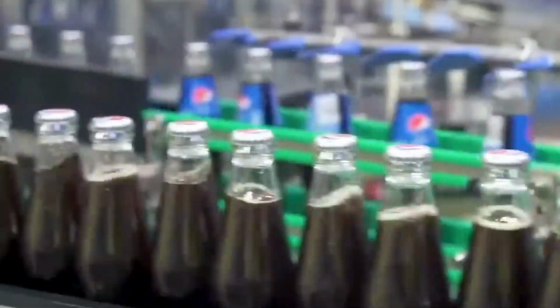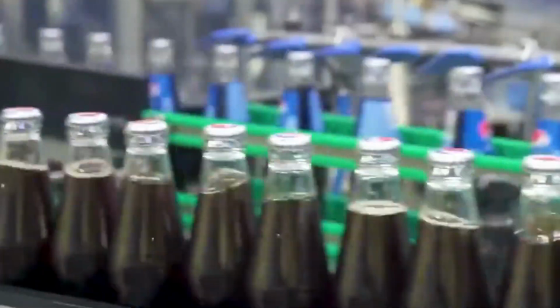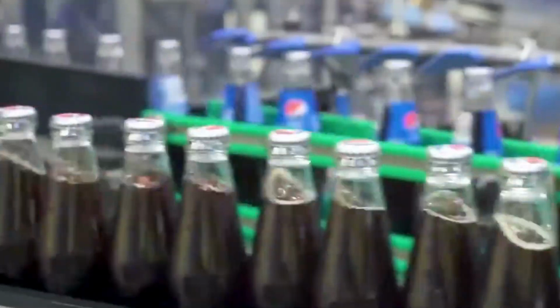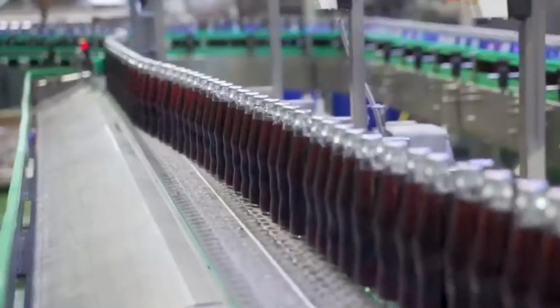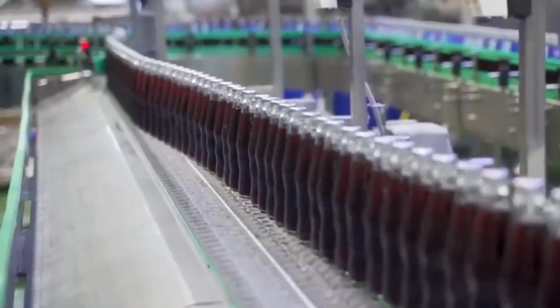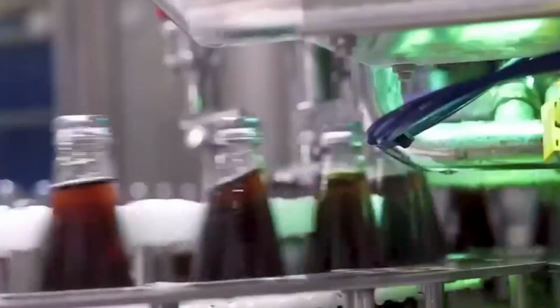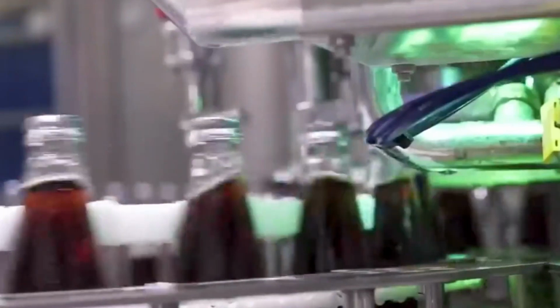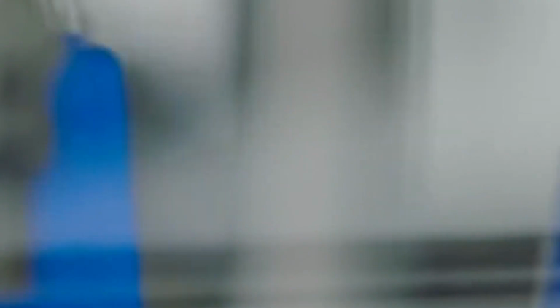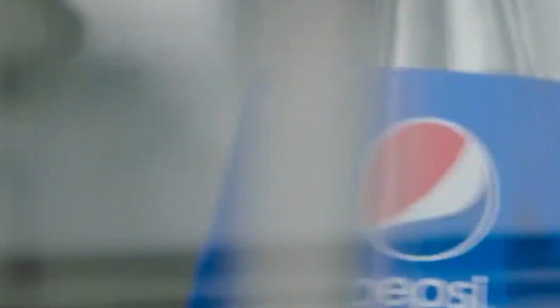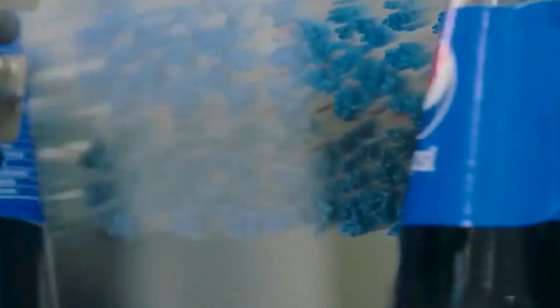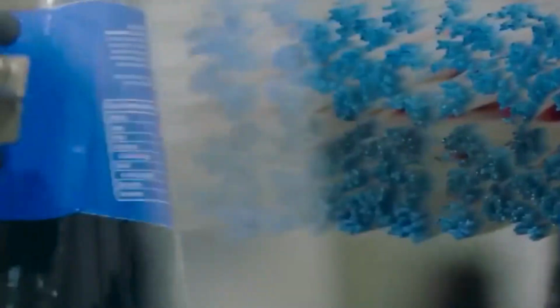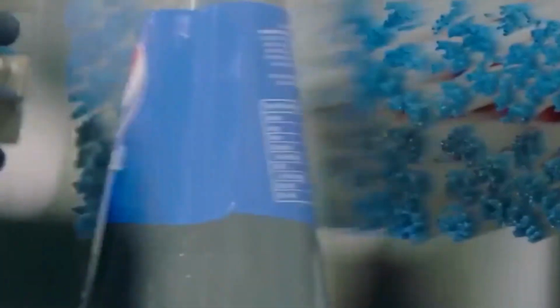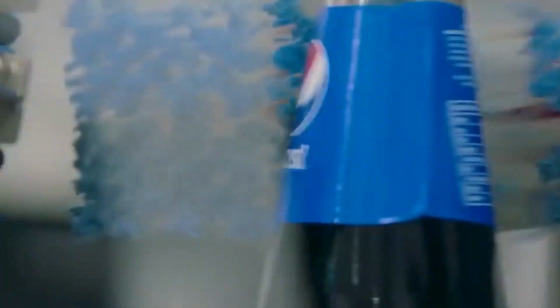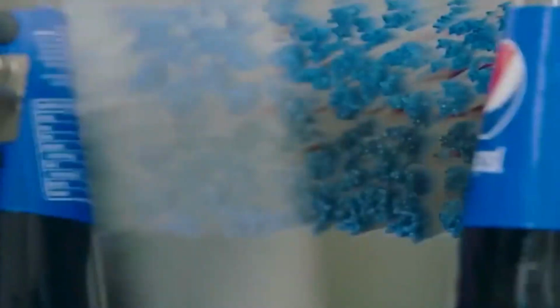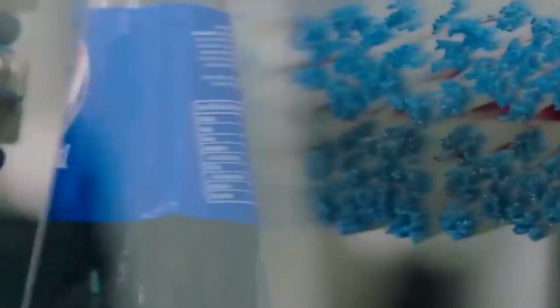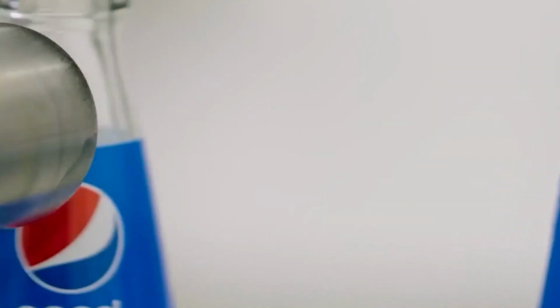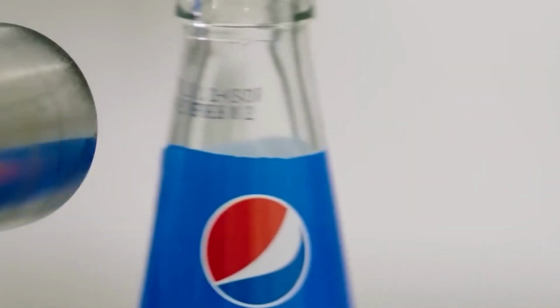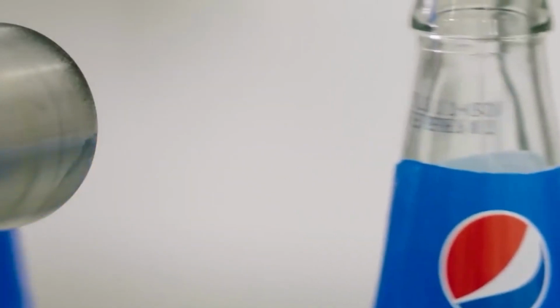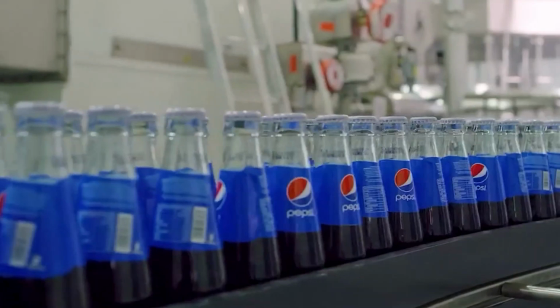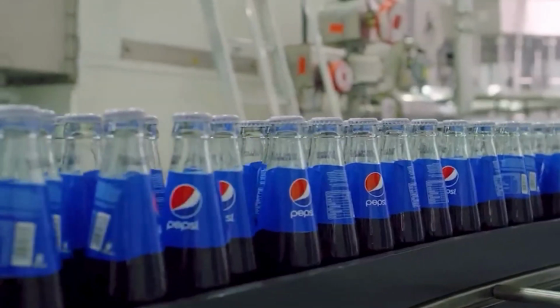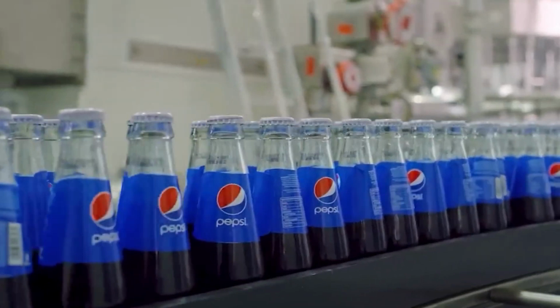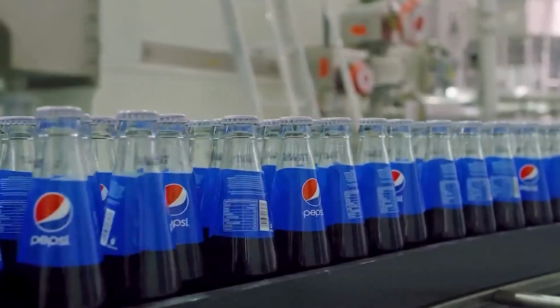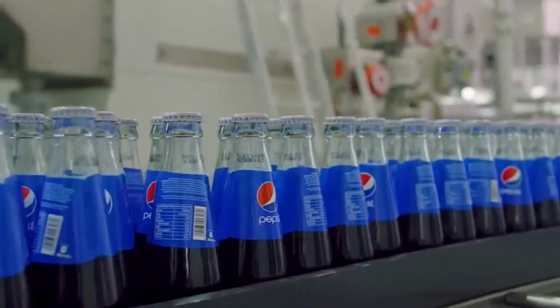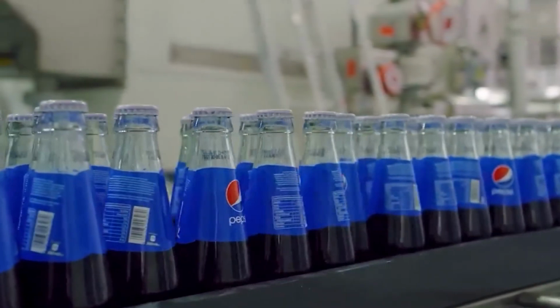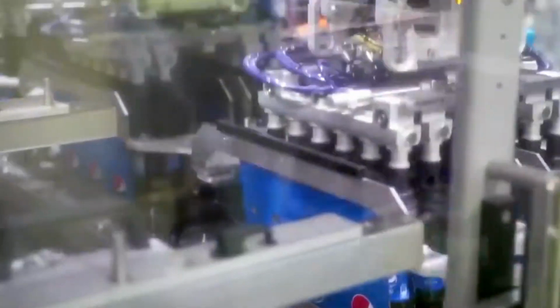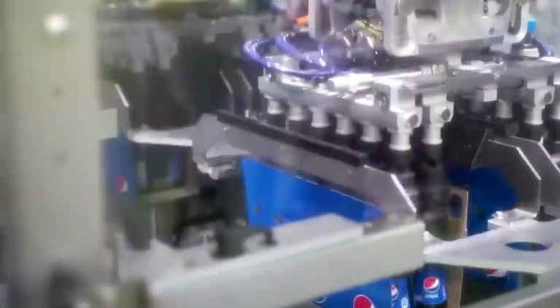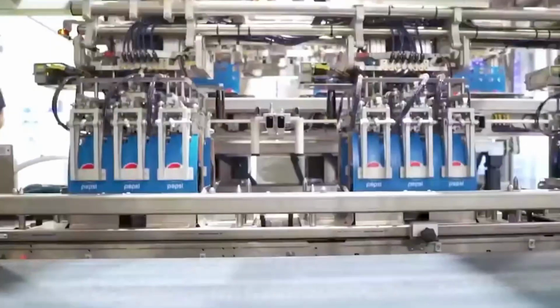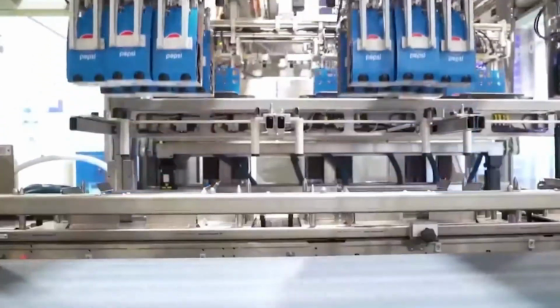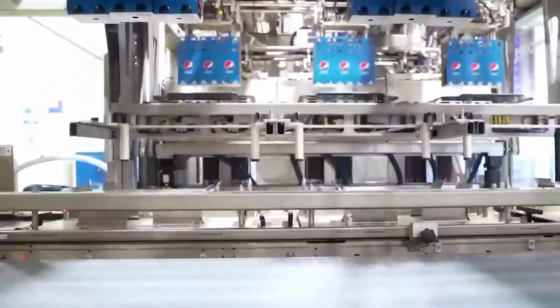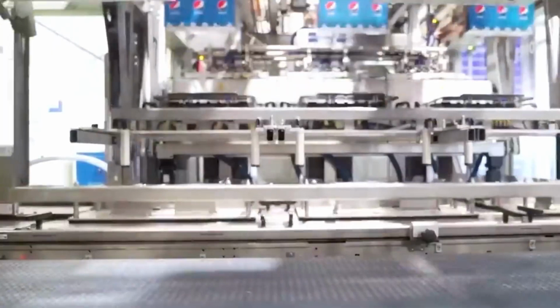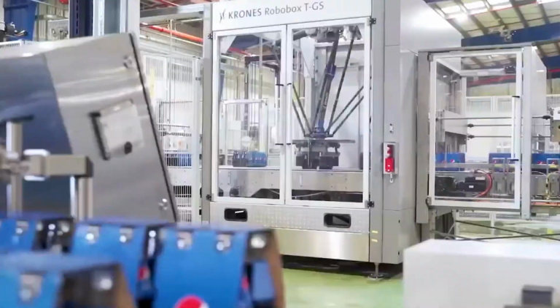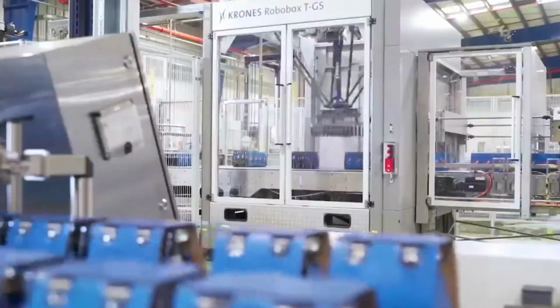For those who love a larger dose of soda, Pepsi's 1.5-liter plastic bottles offer convenience, especially for families or parties. Their resealable caps are a game-changer, letting you enjoy the drink over multiple servings while preserving the fizz and freshness.